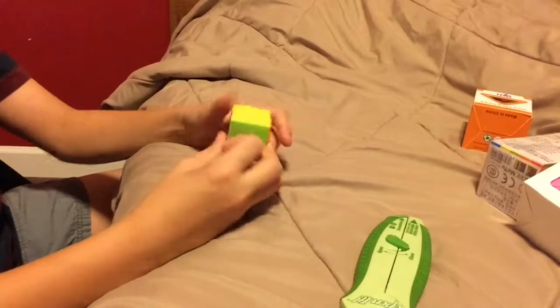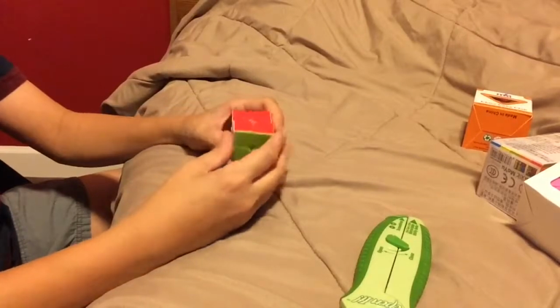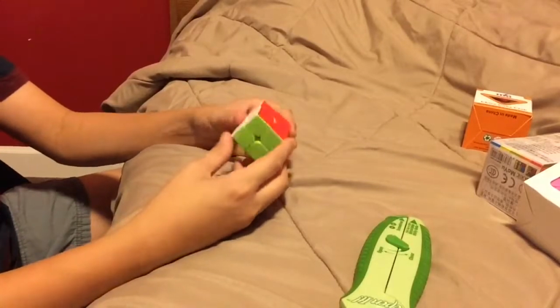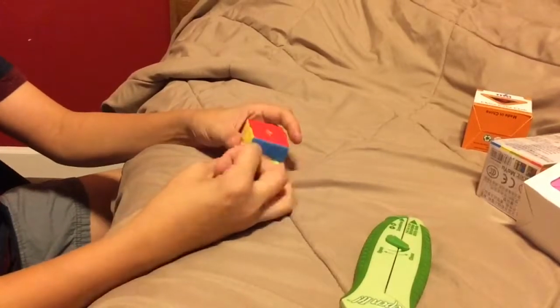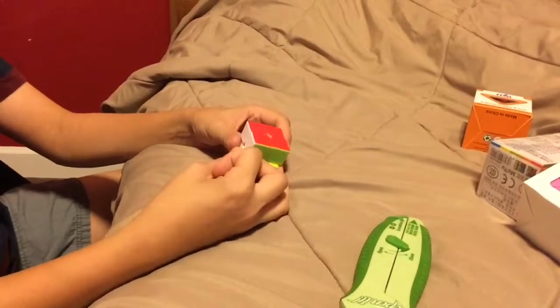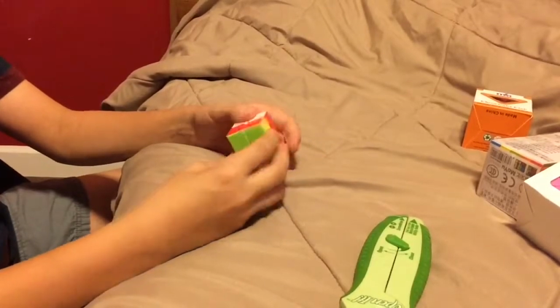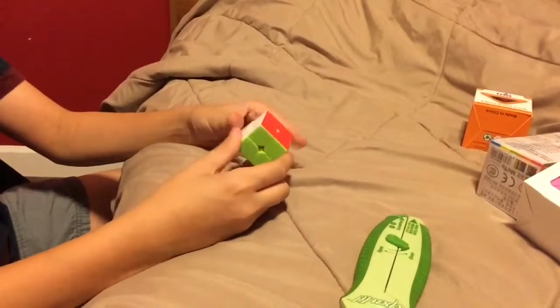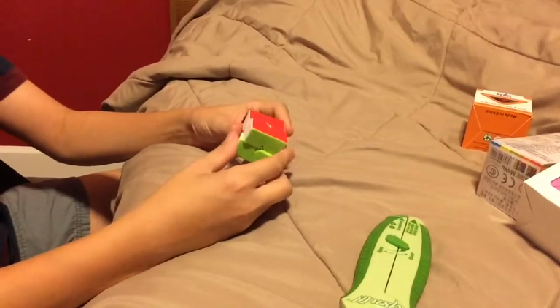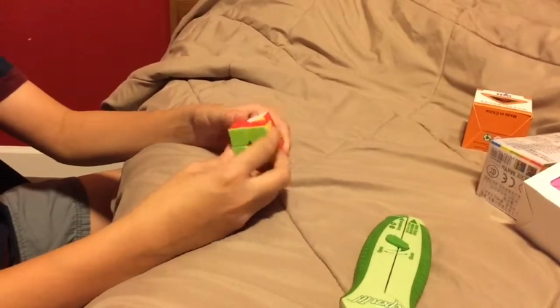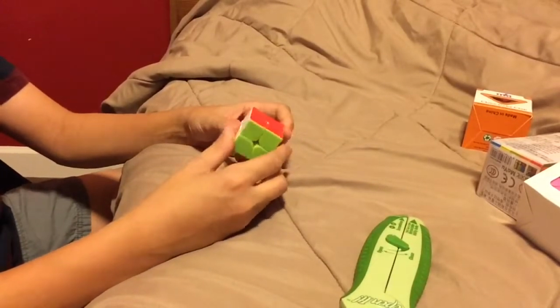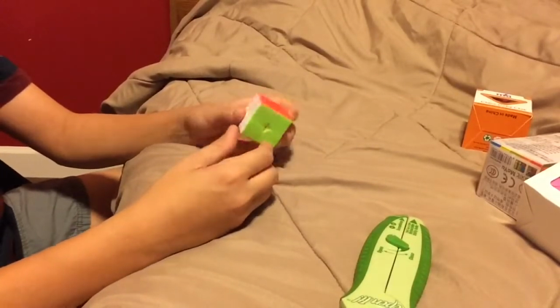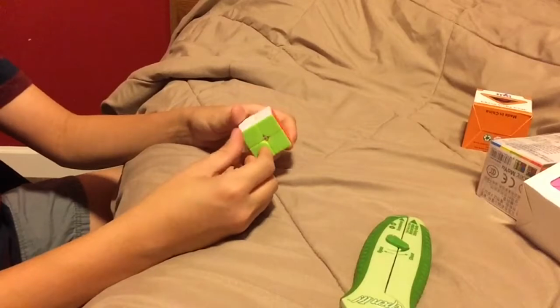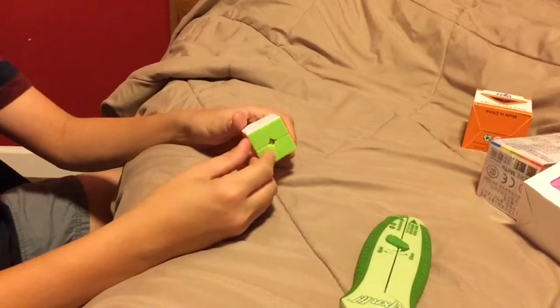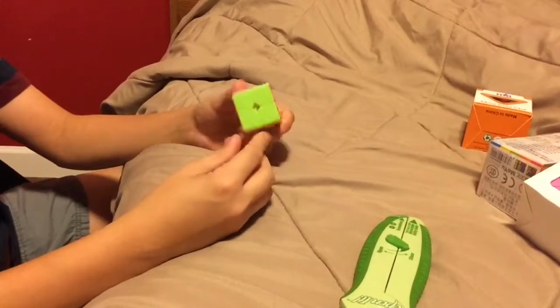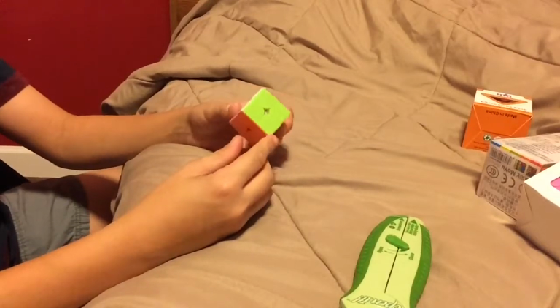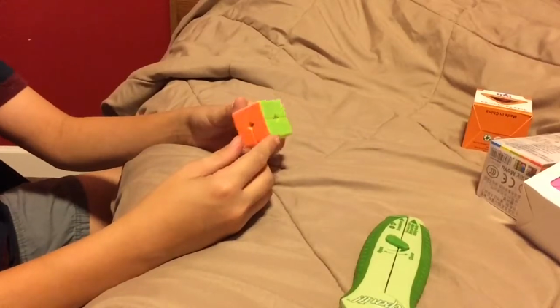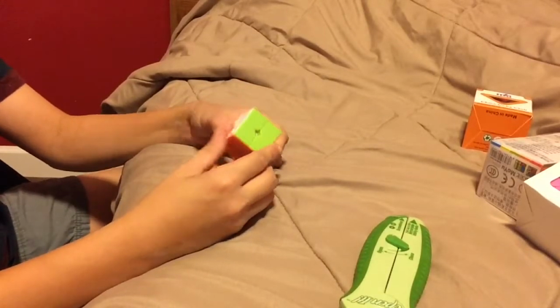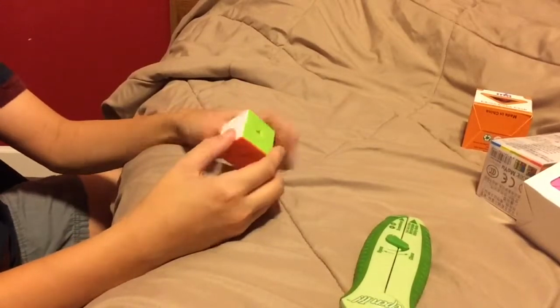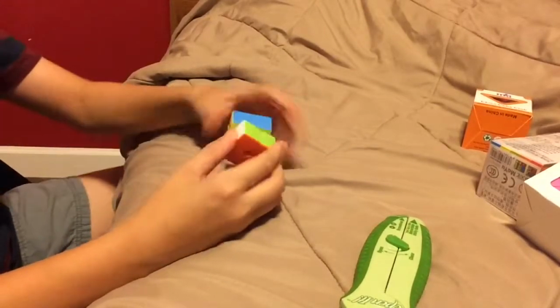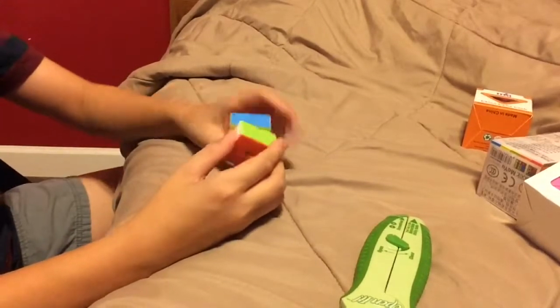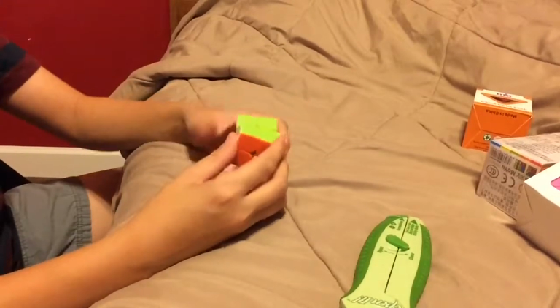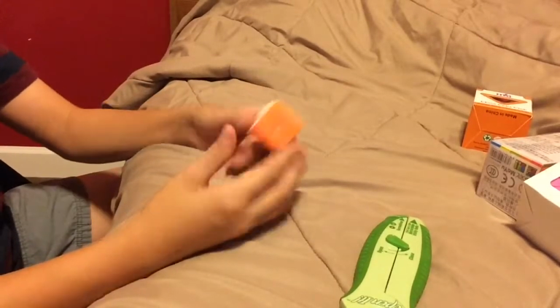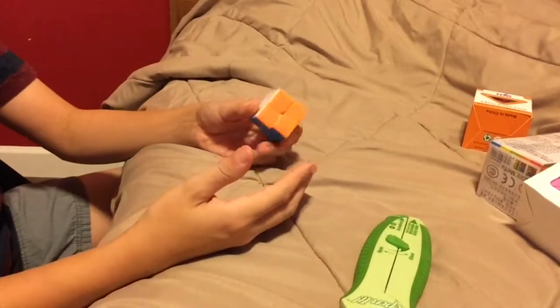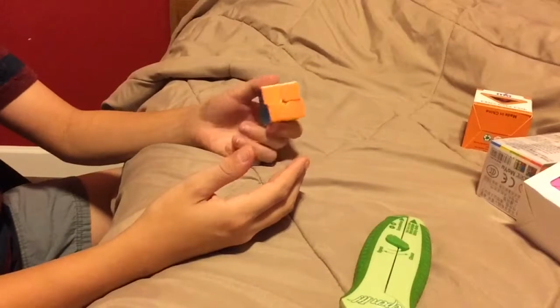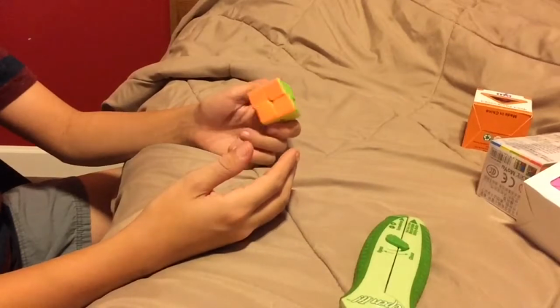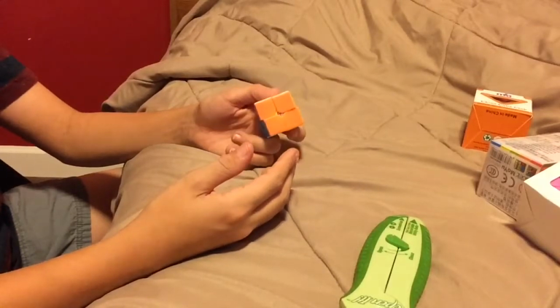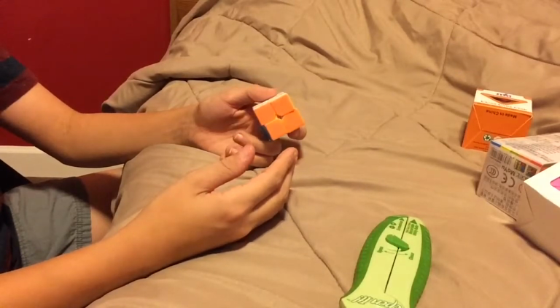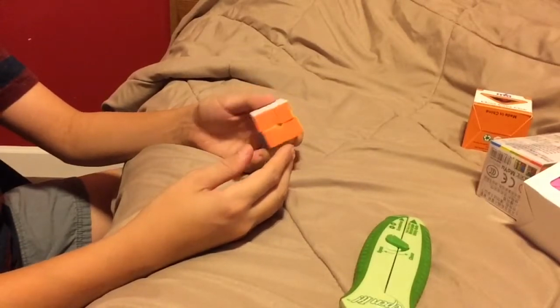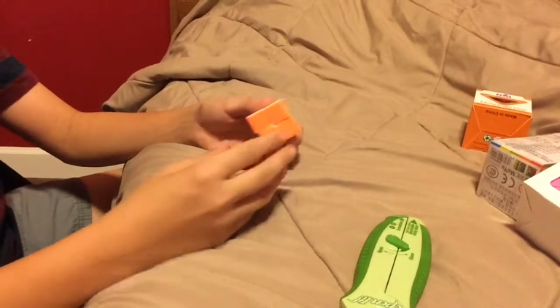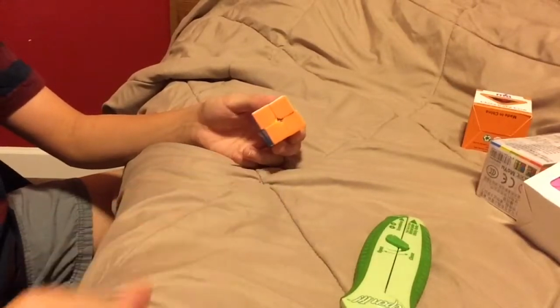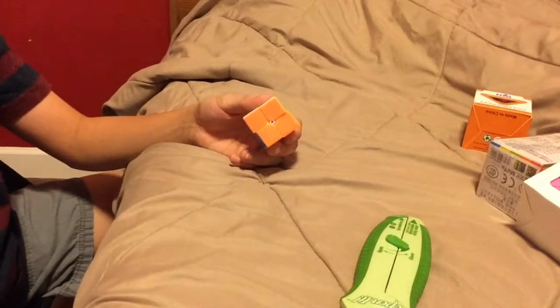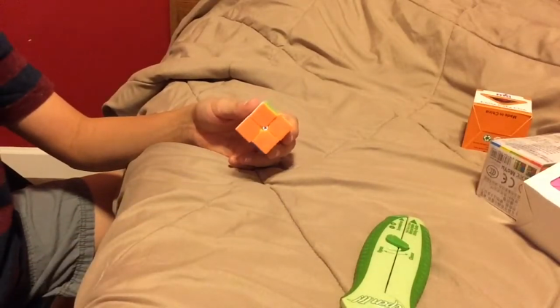So that will be it for my unboxing. I'll go ahead and do a solve of all four puzzles I've unboxed today and then that will be it for part one. Part two should come out right after part one comes out. I'll just do a solve now.